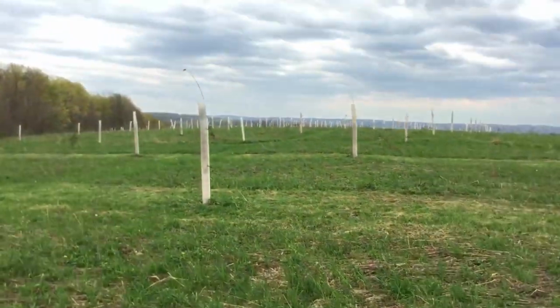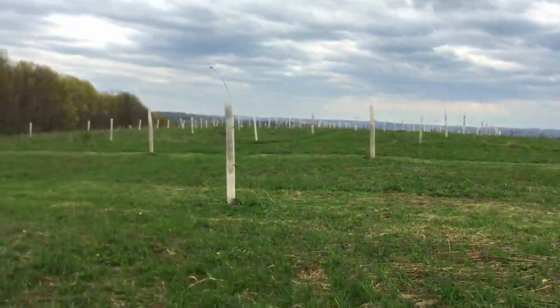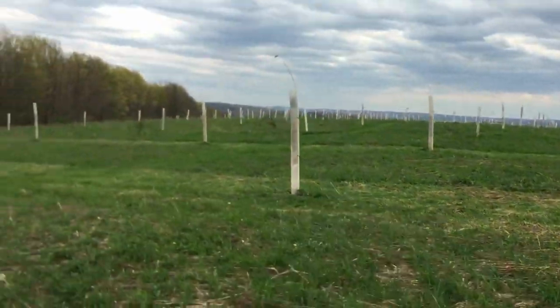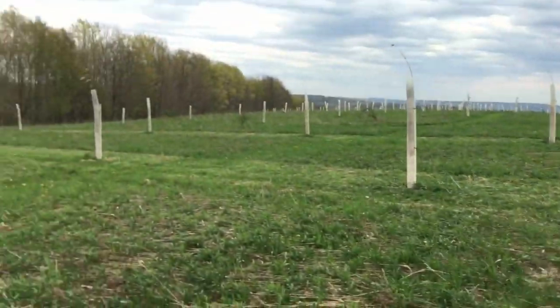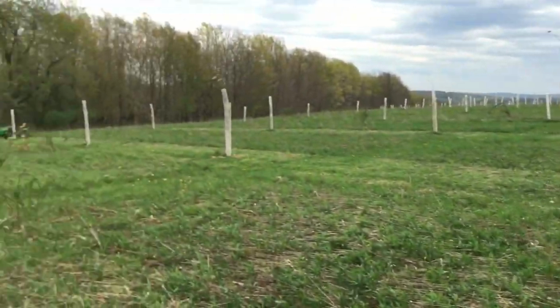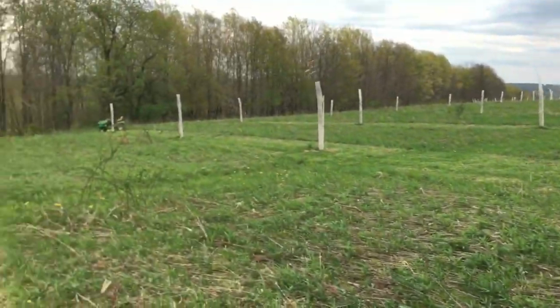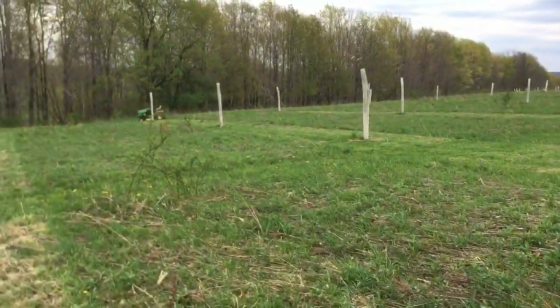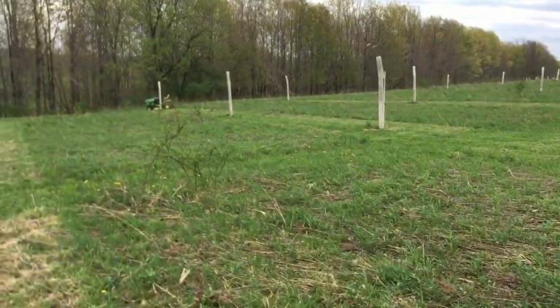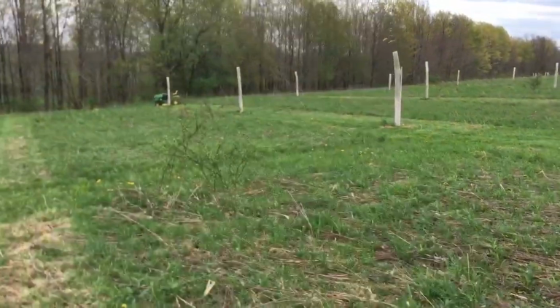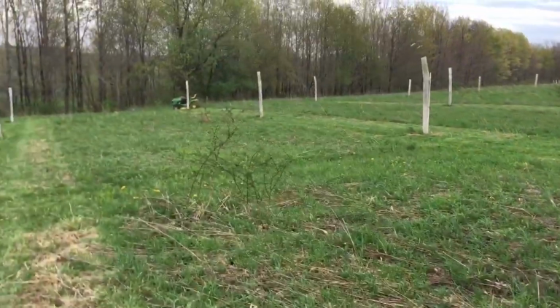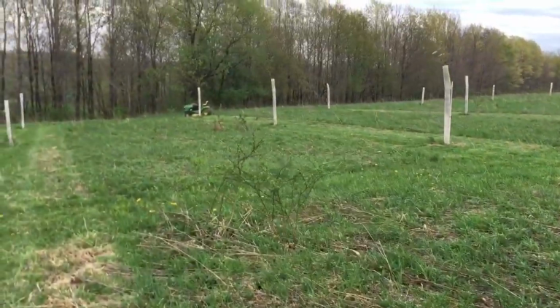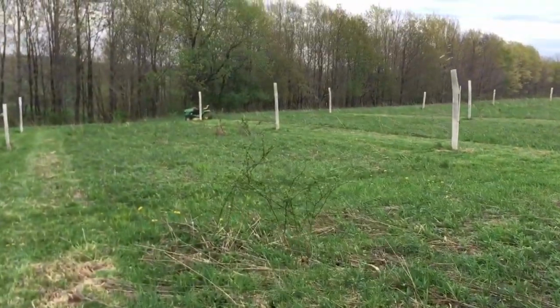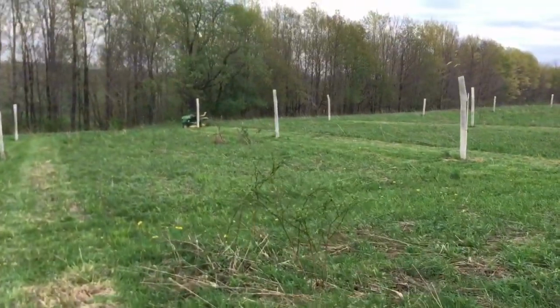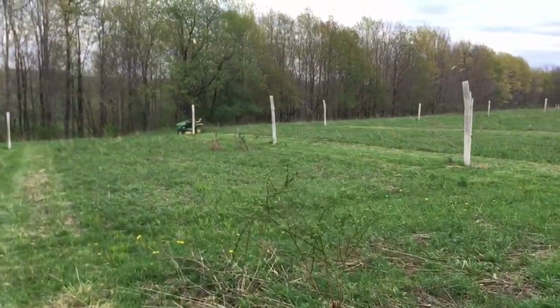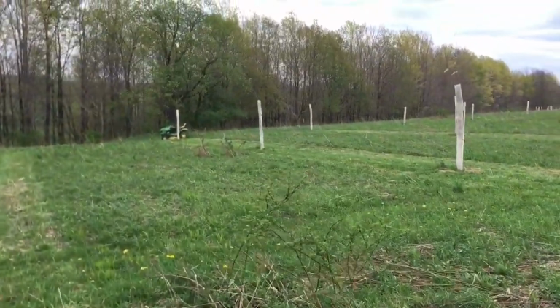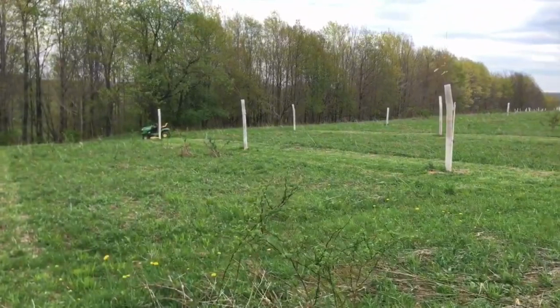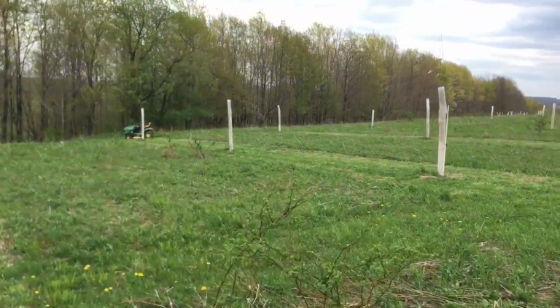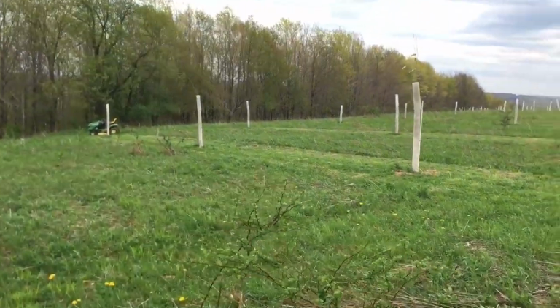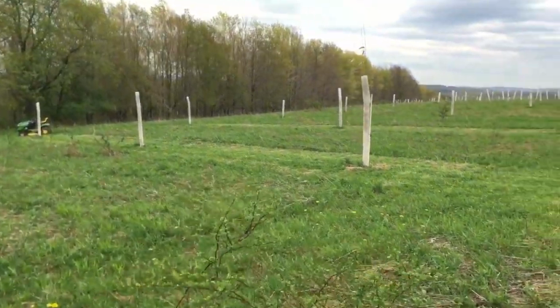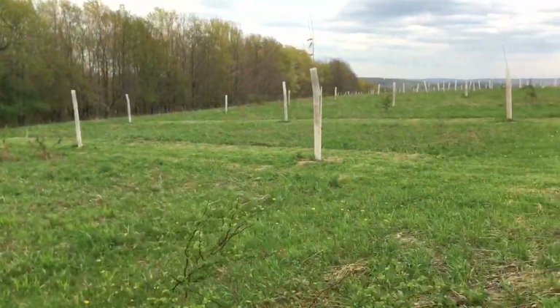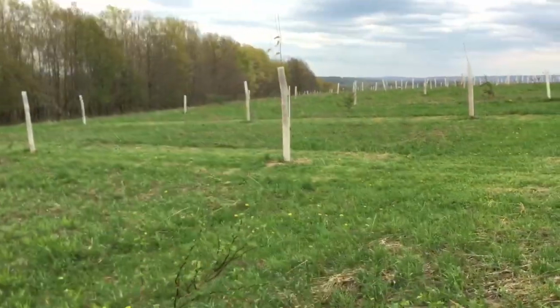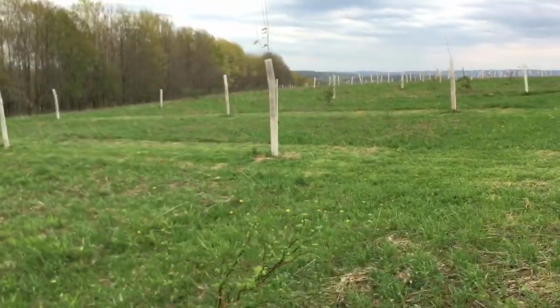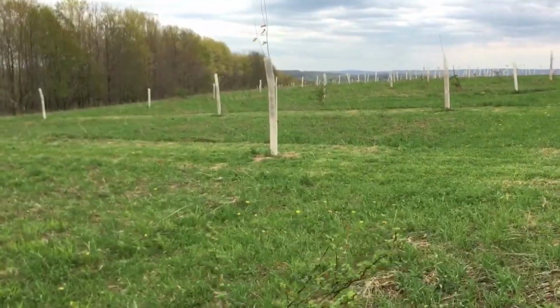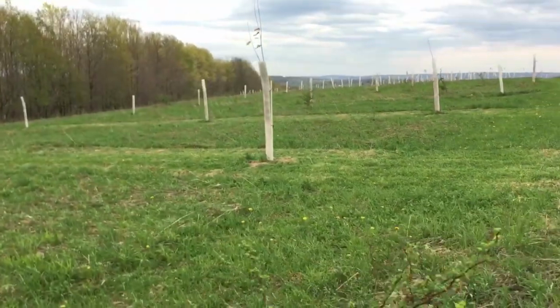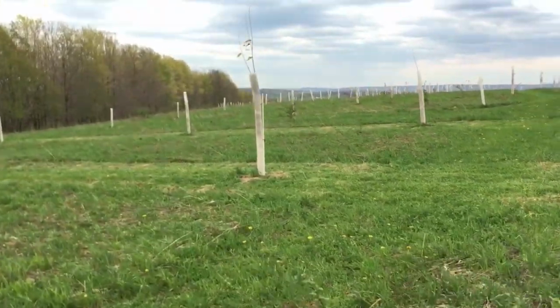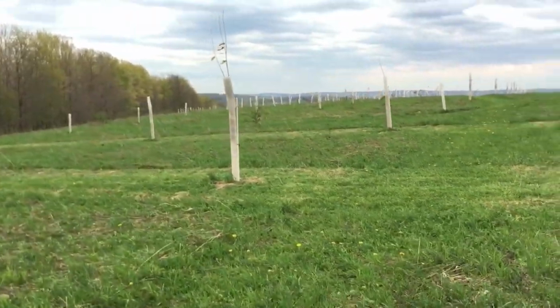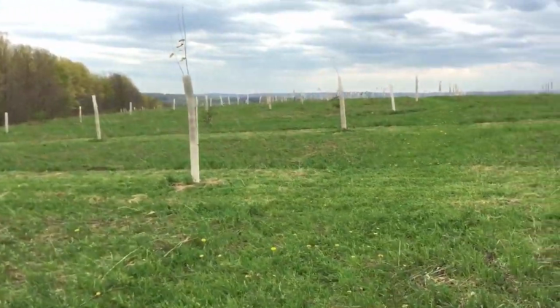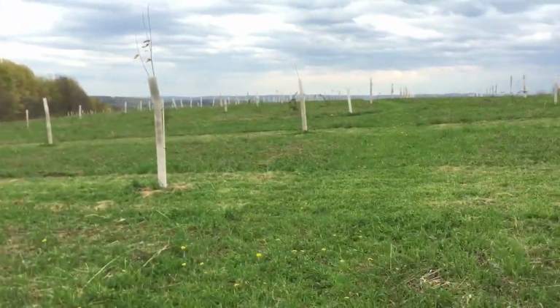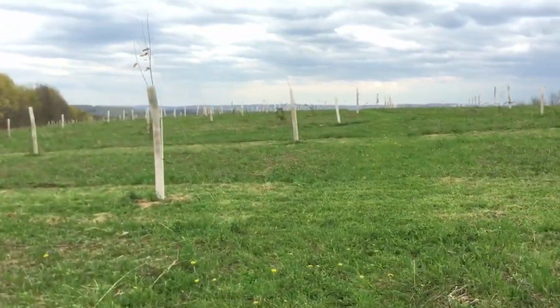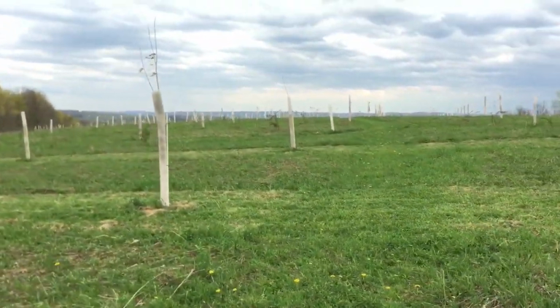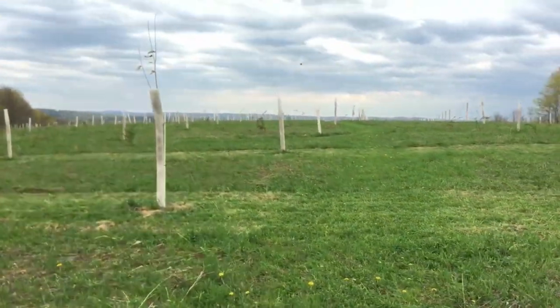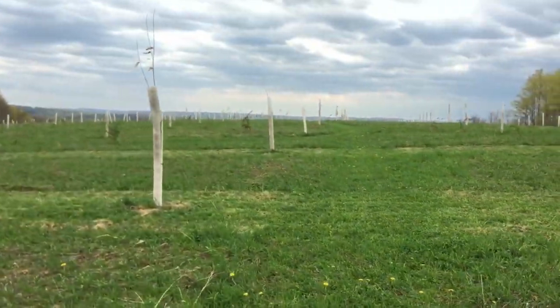Next steps are going to be to fill in where we got a few dead ones. I've got those at home and I'll be bringing them out here in the next couple weeks to get them planted.